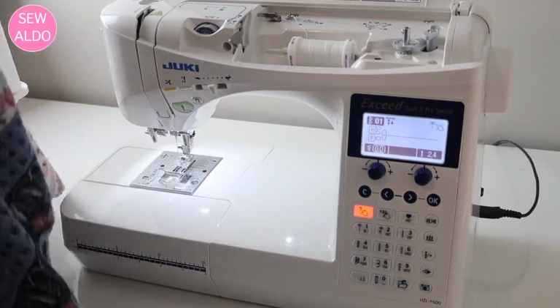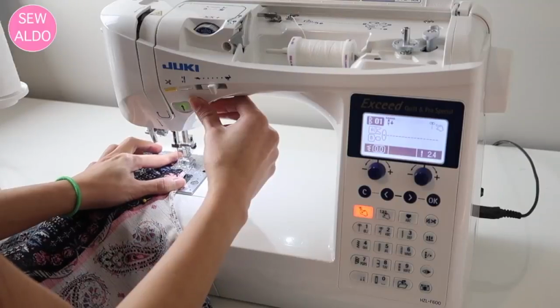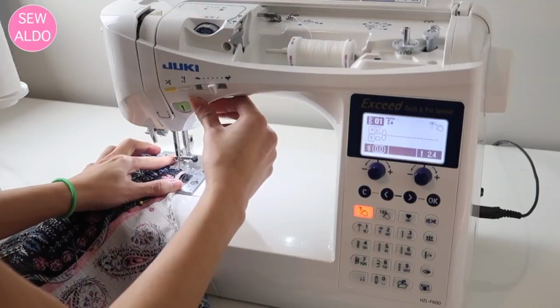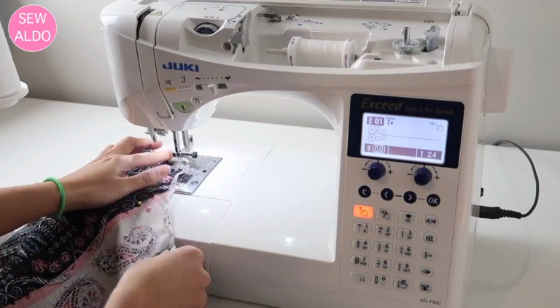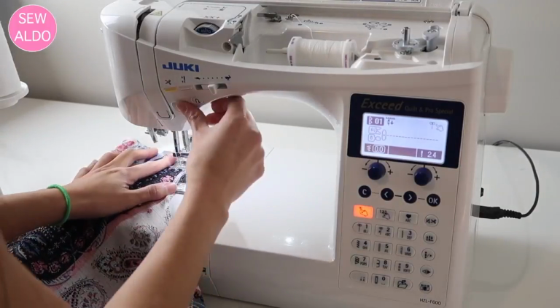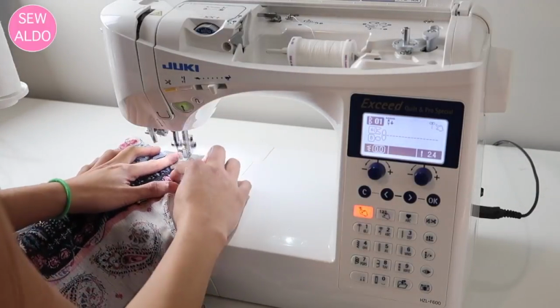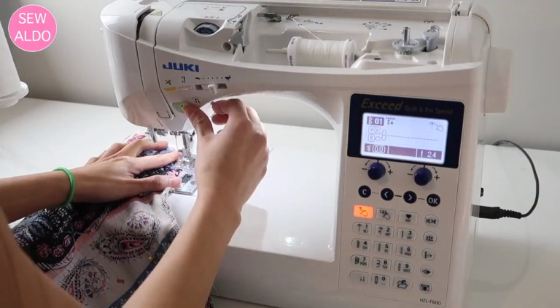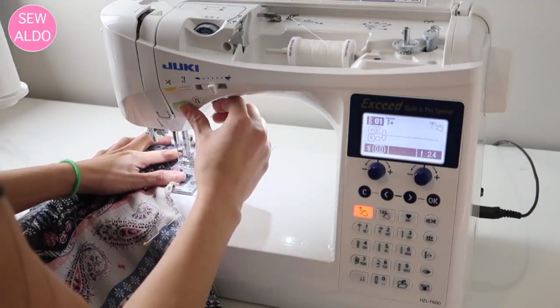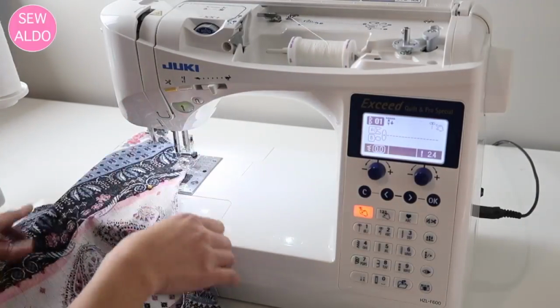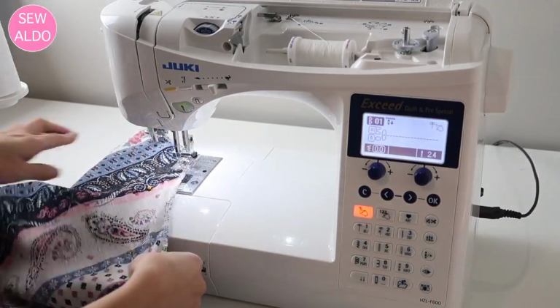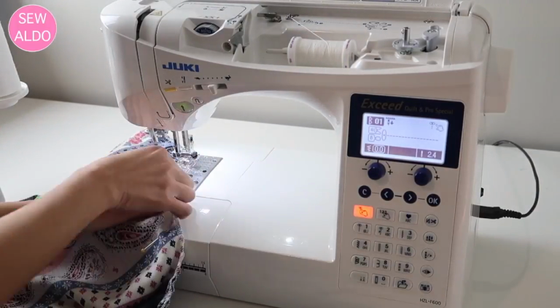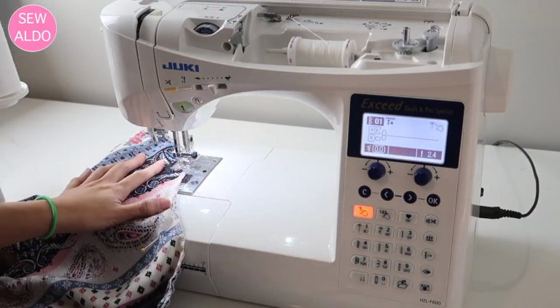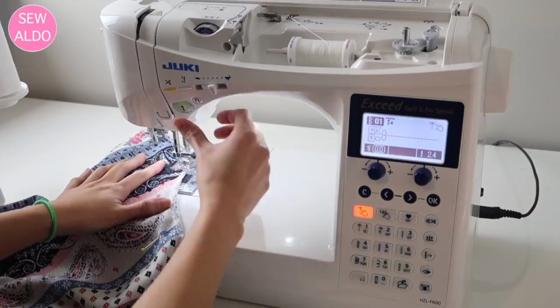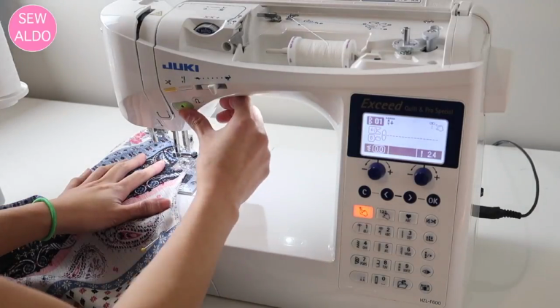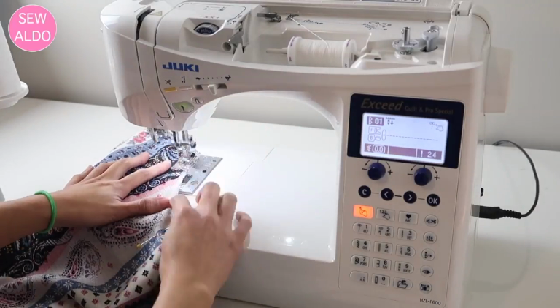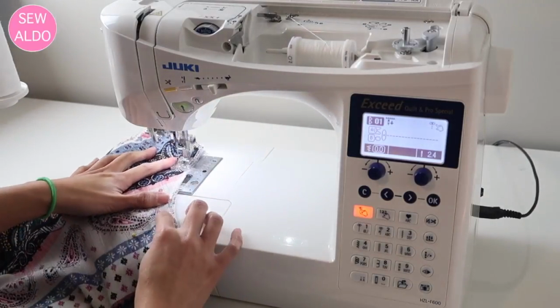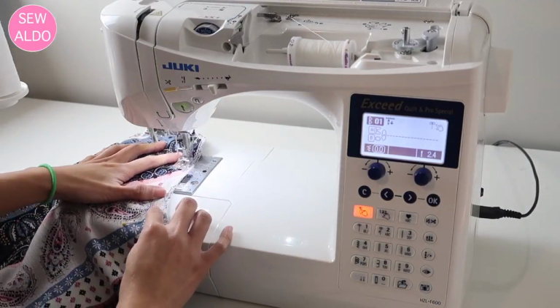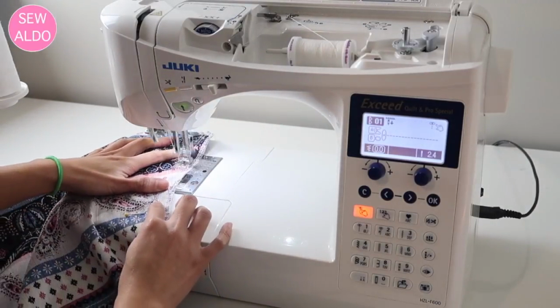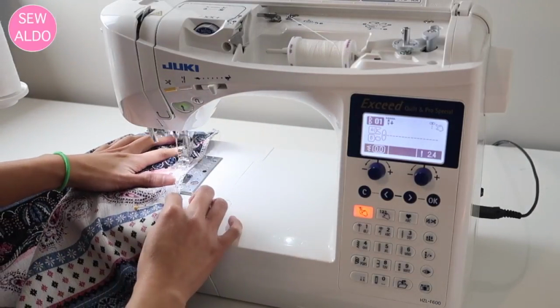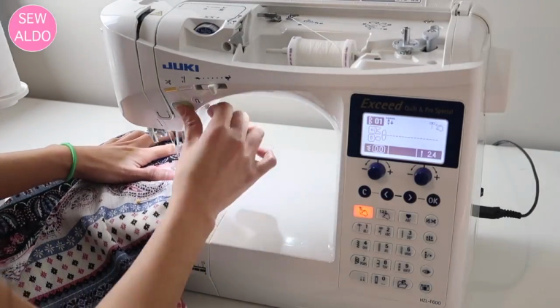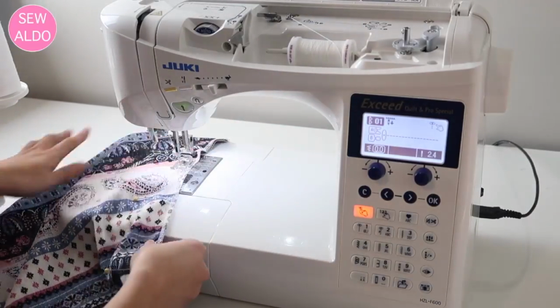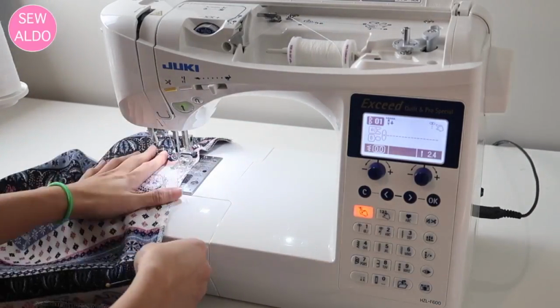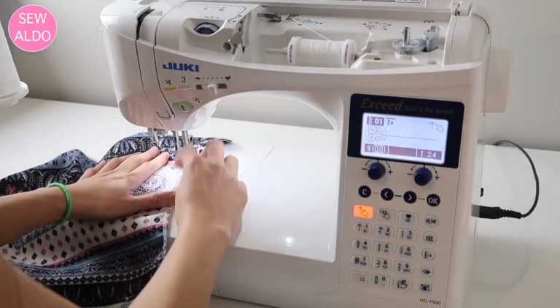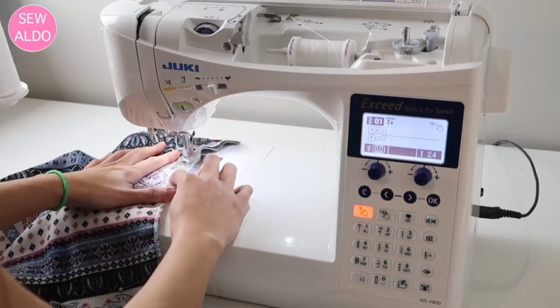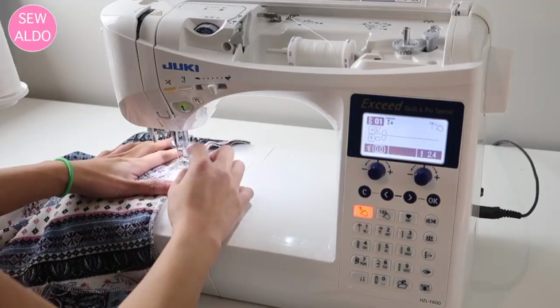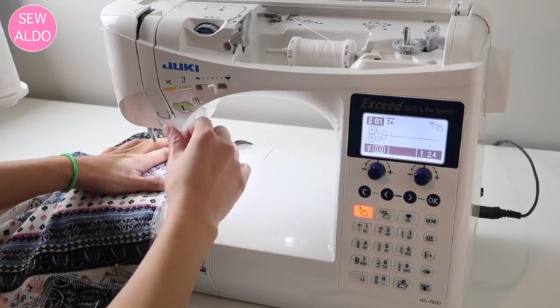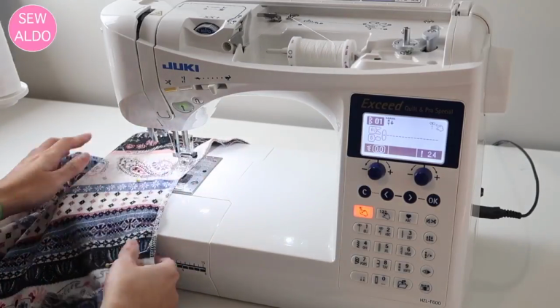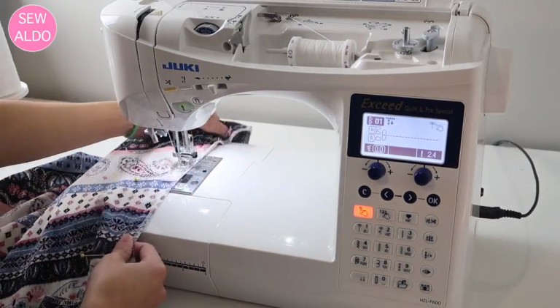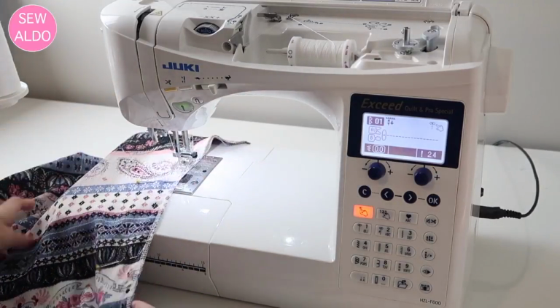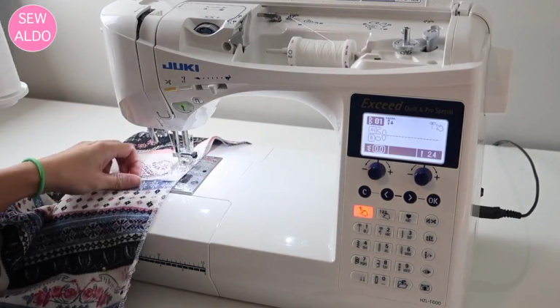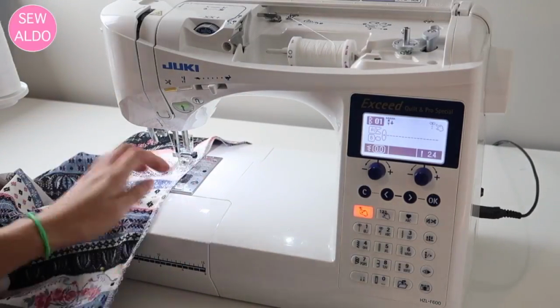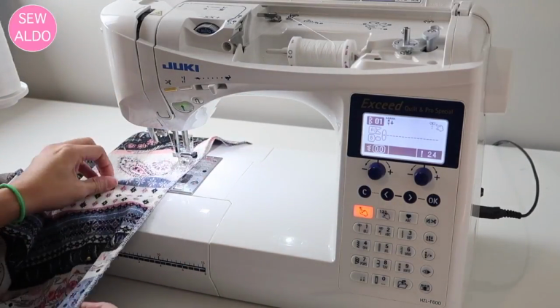Now I sew the side seam closed. There is a curve right here, so you just want to carefully guide your fabric through. You will repeat the exact same process on the other side.